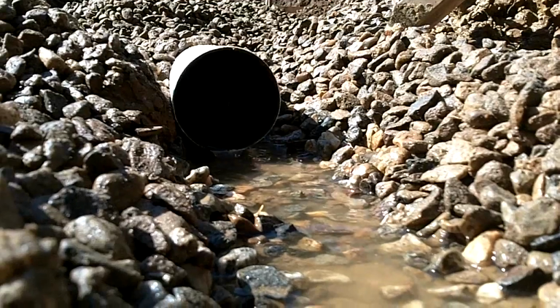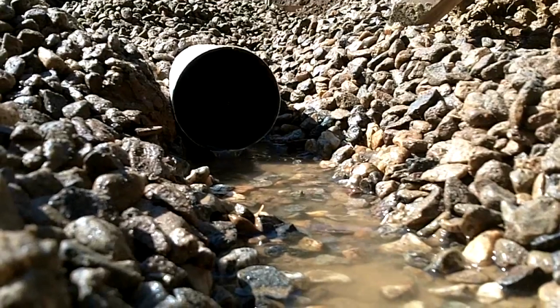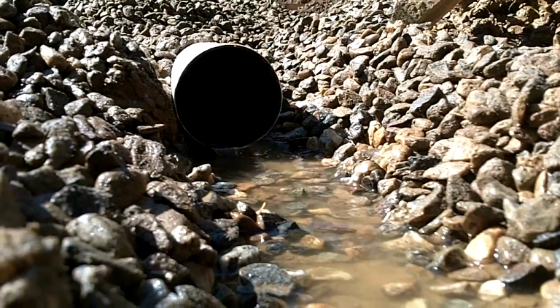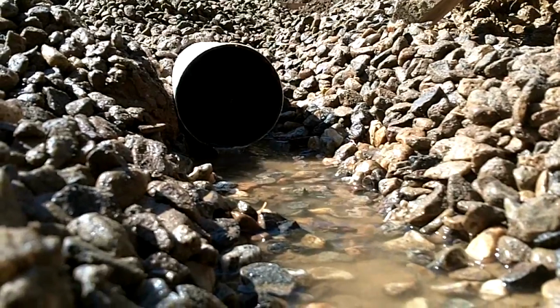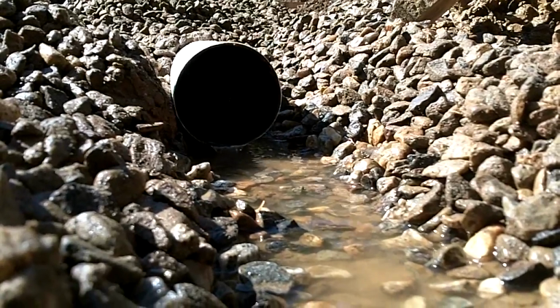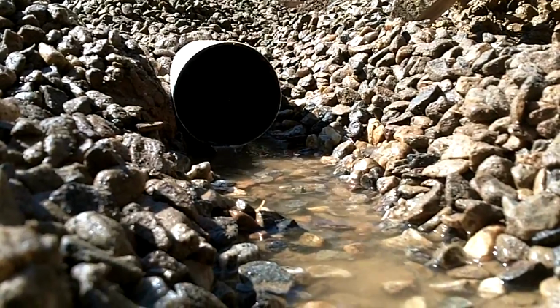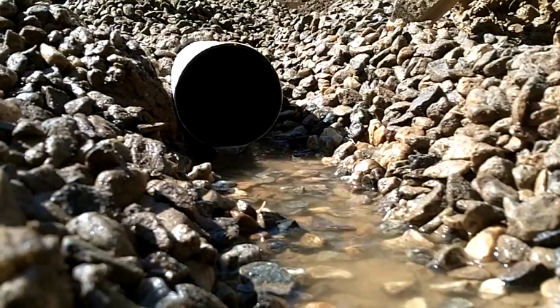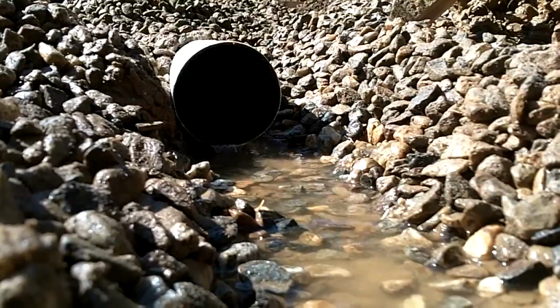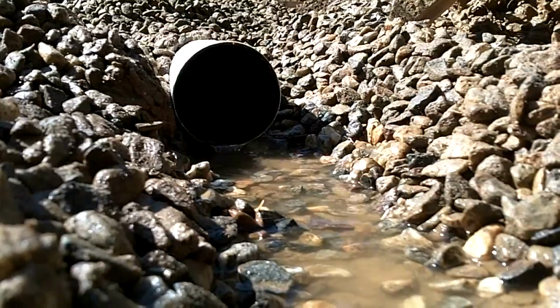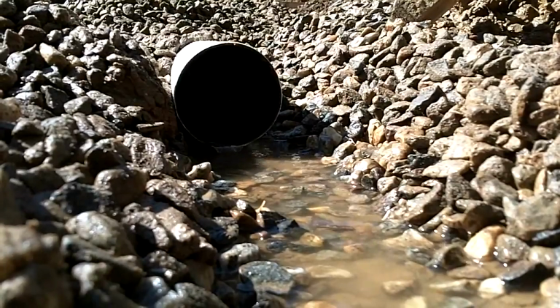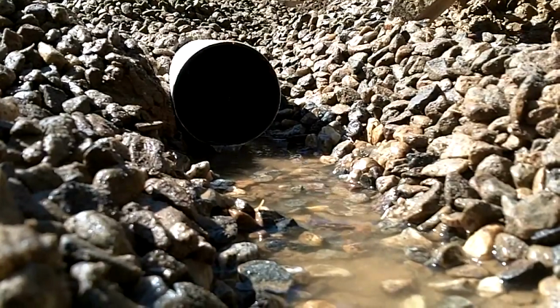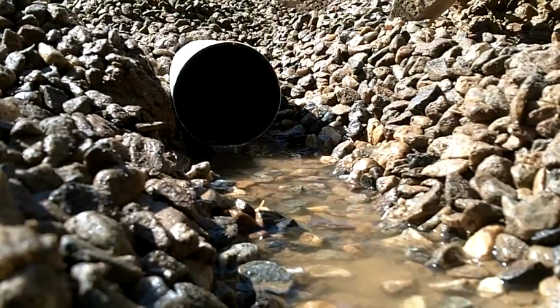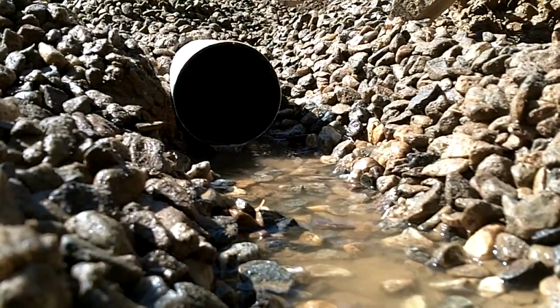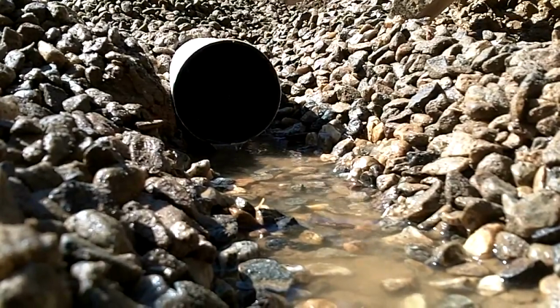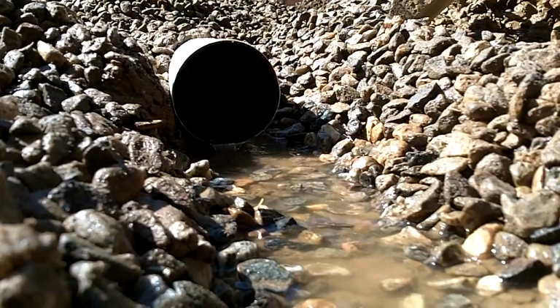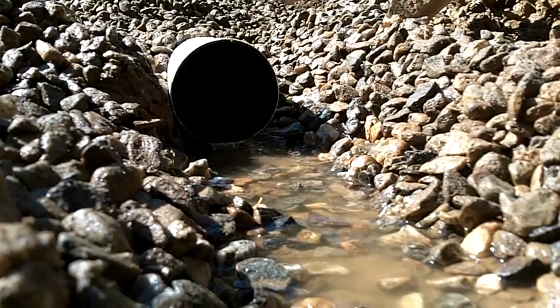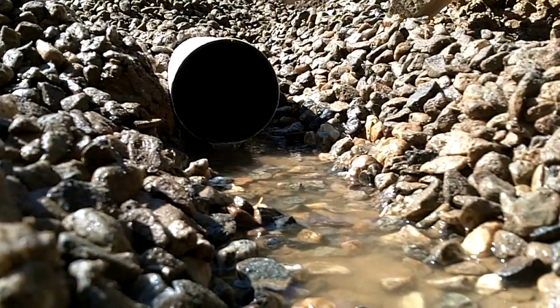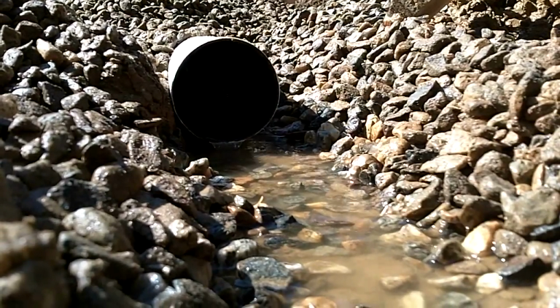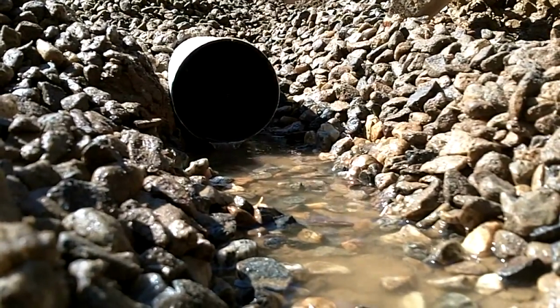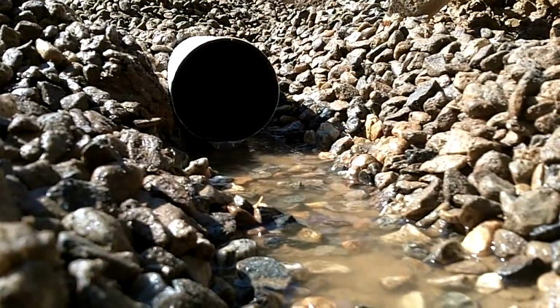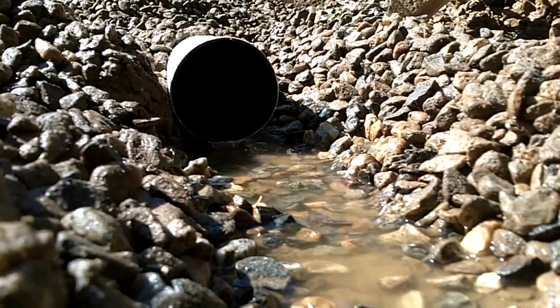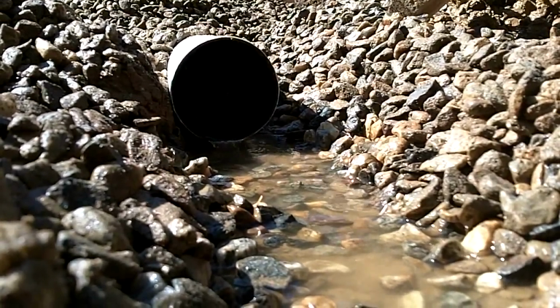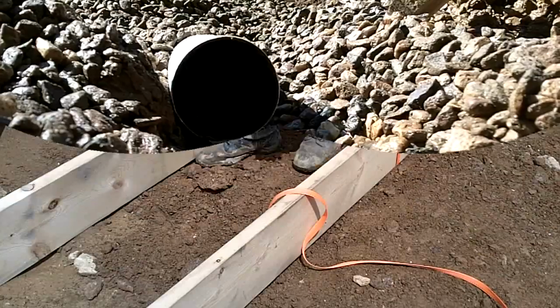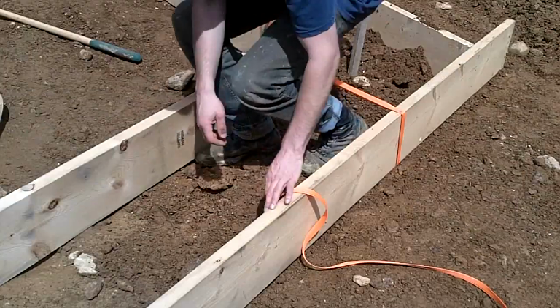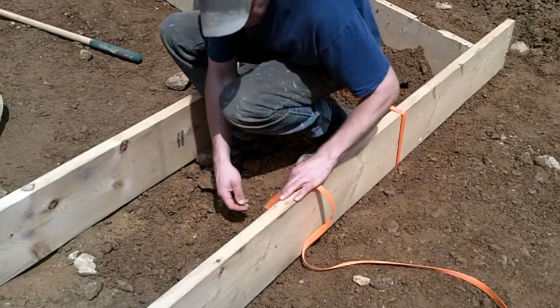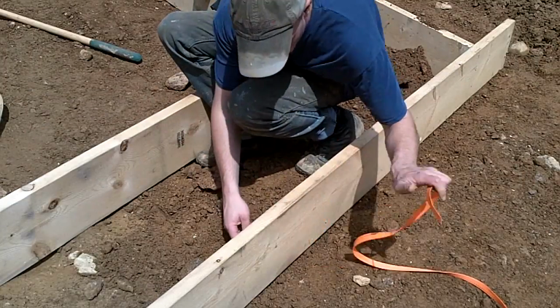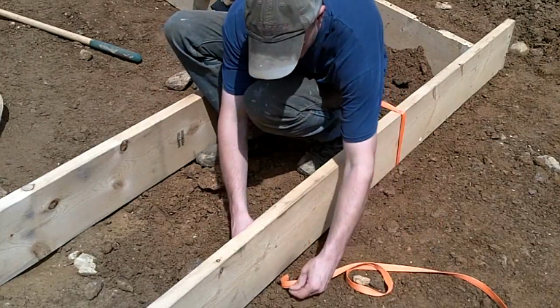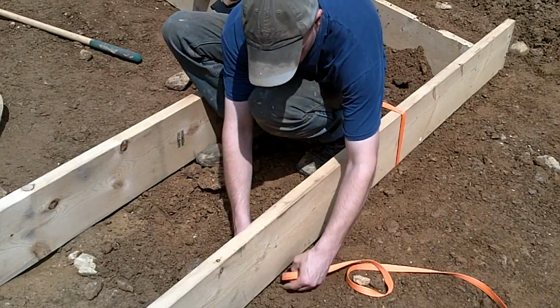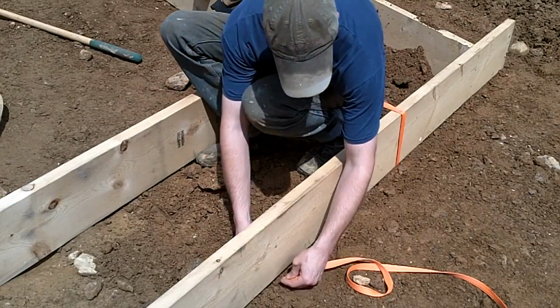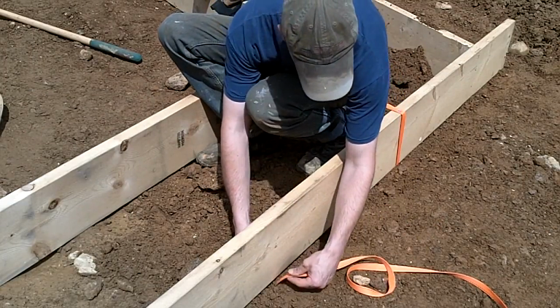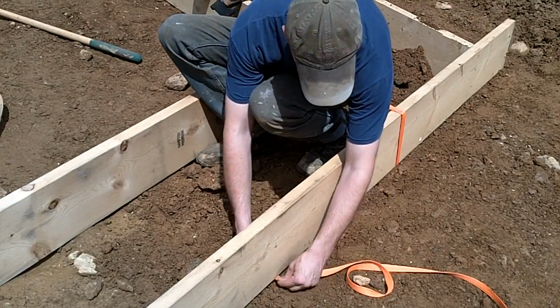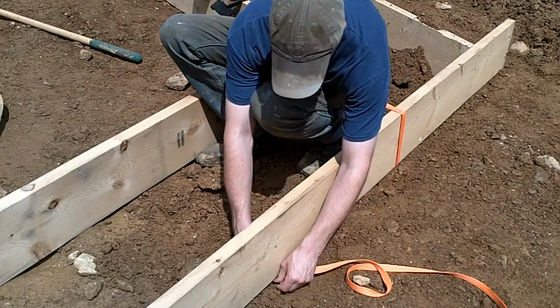When it was complete, the foundation hole was able to drain properly. It even survived the heavy rains from Hurricane Irene. Now we can get back to setting up the forms.